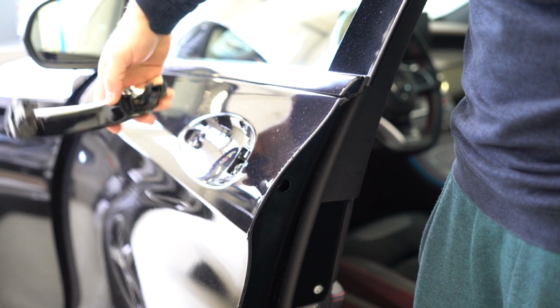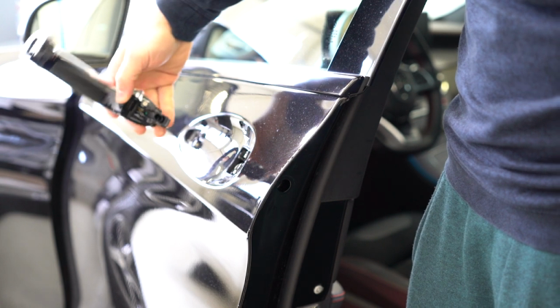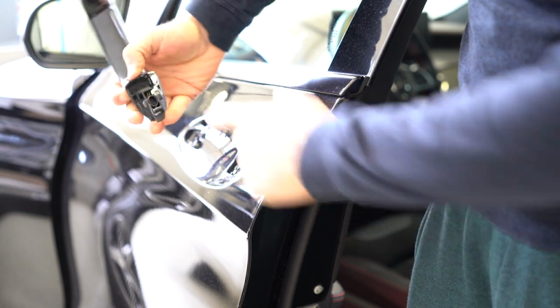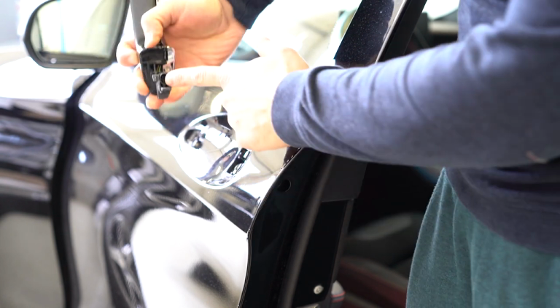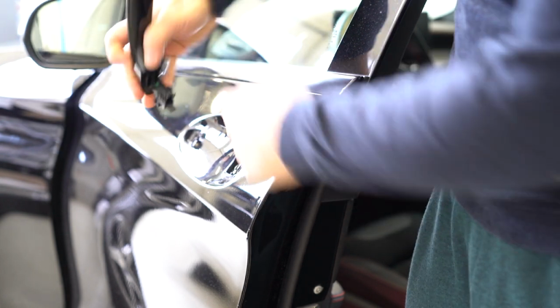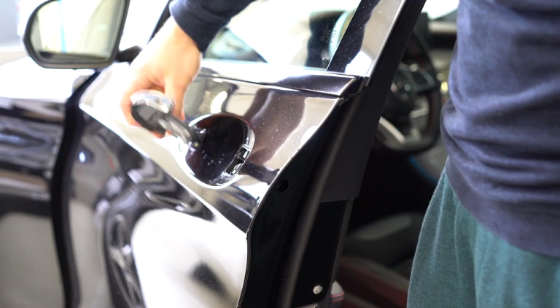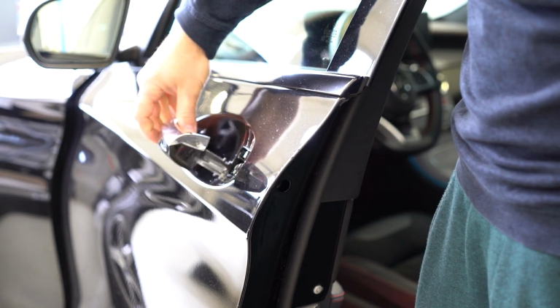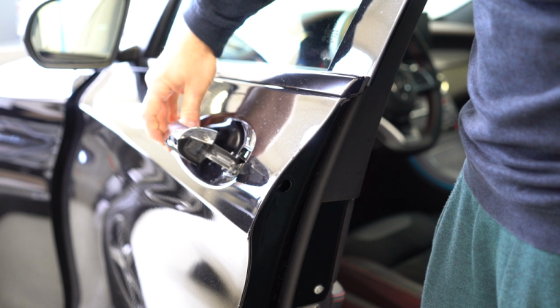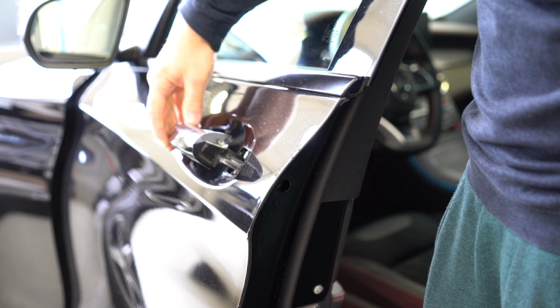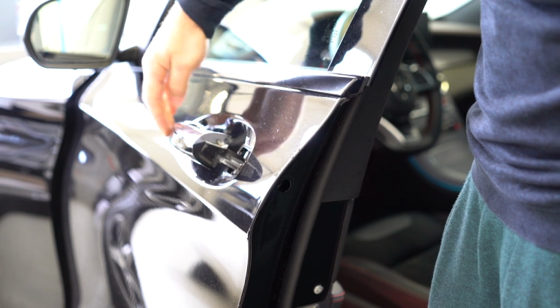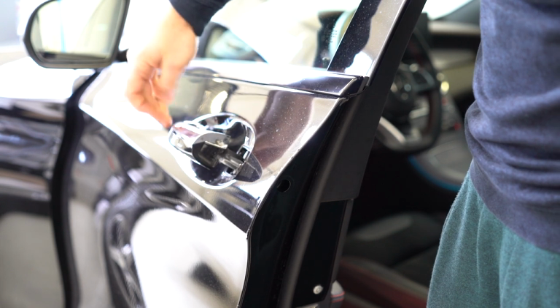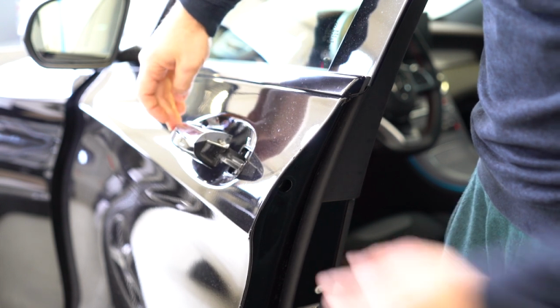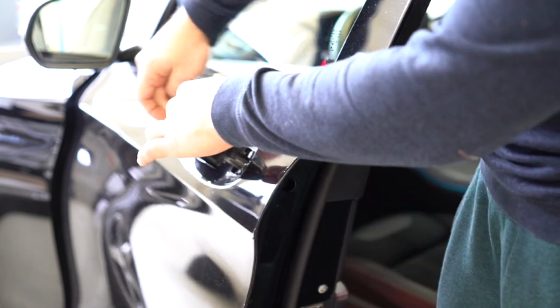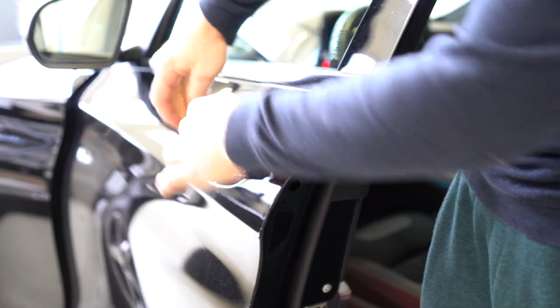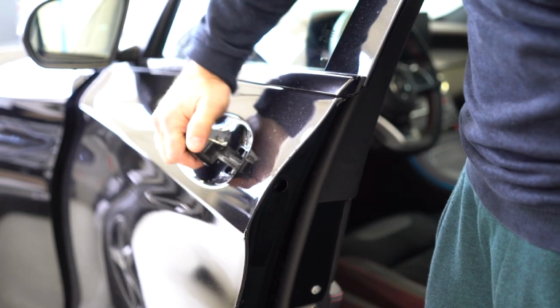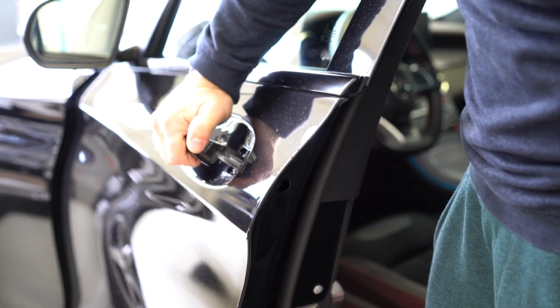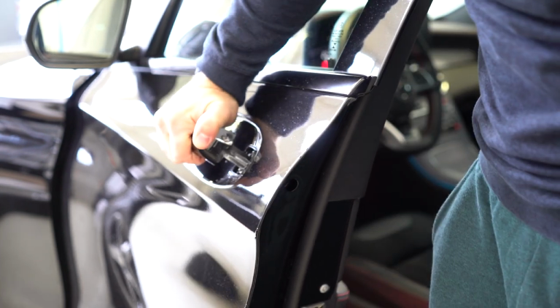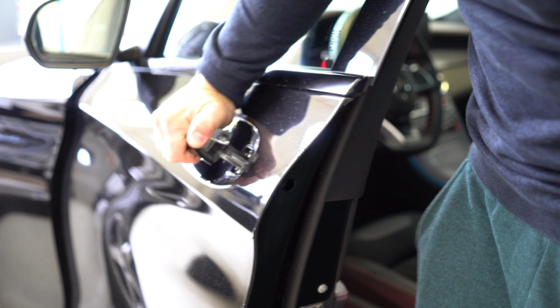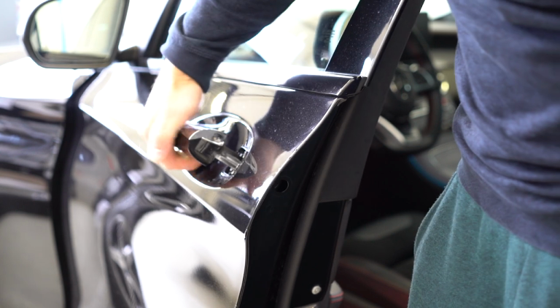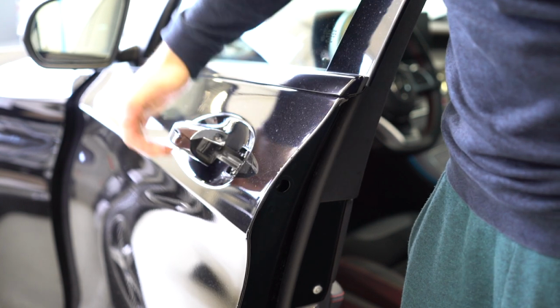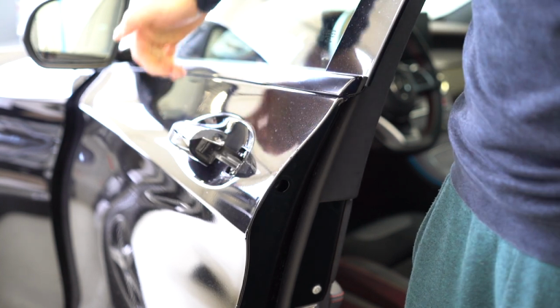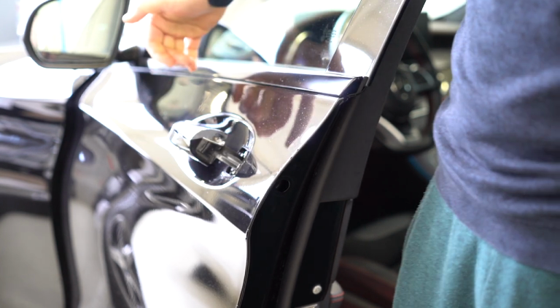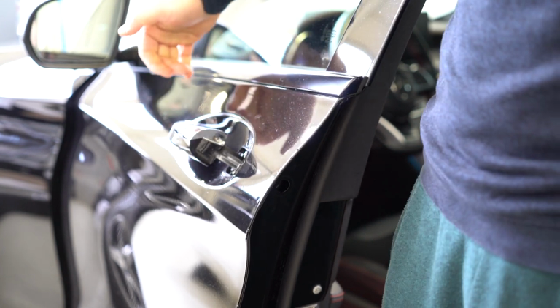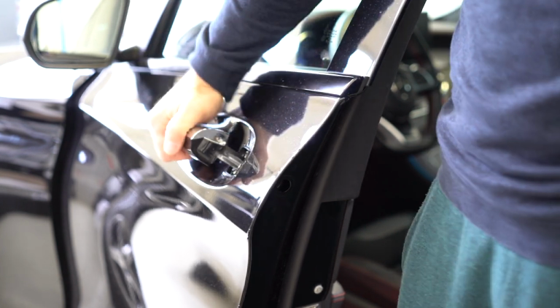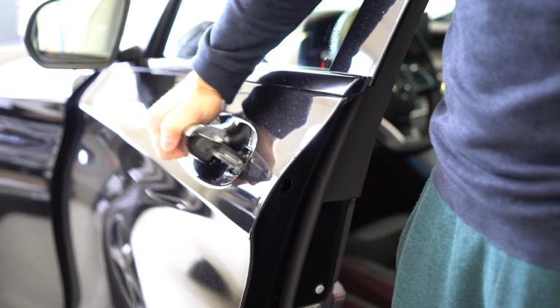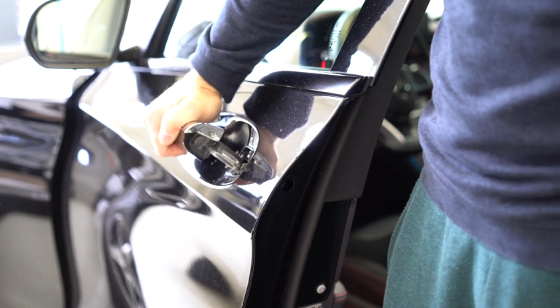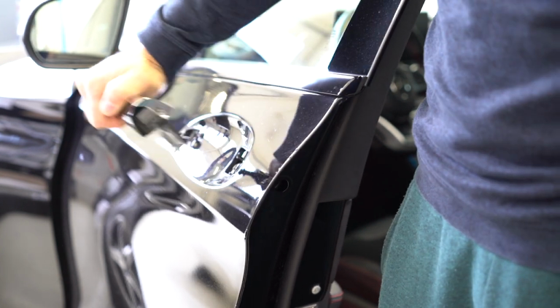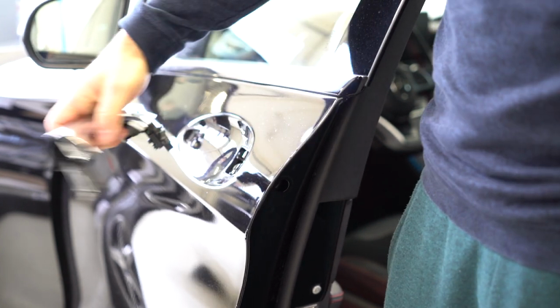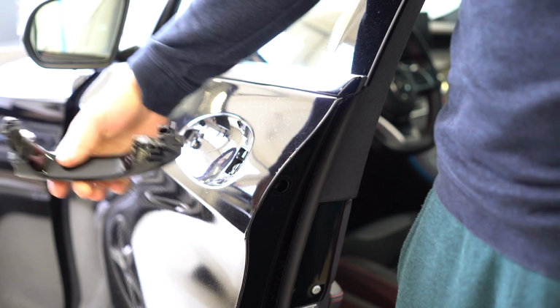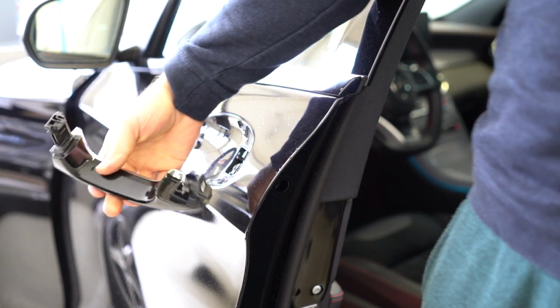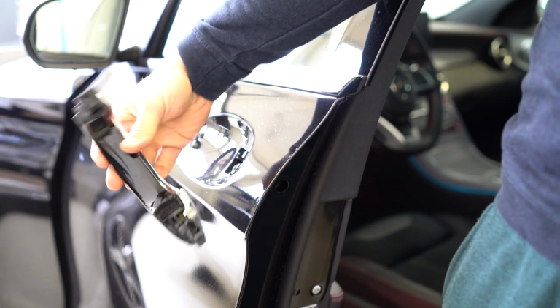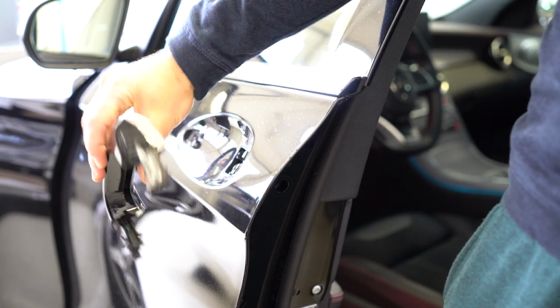You will see that here there is a plug. When you put it back you need to put it in the plug, push, and after that put it back in. Okay, here is your door handle.